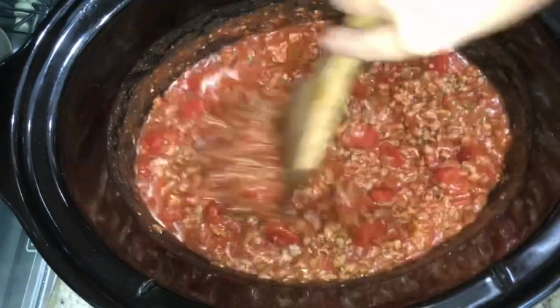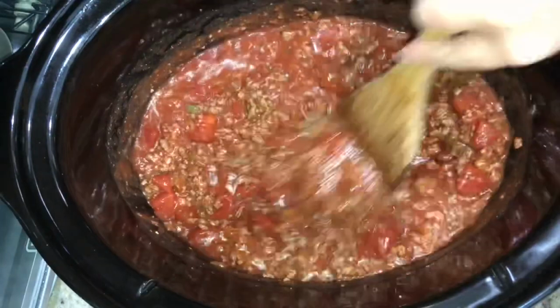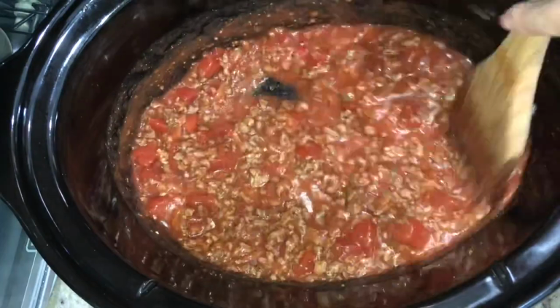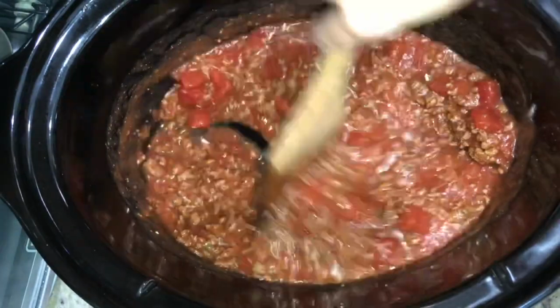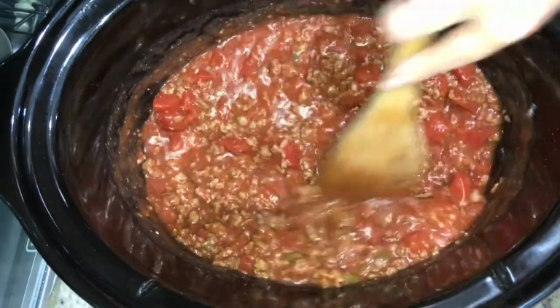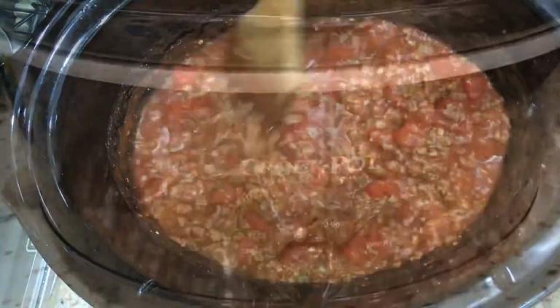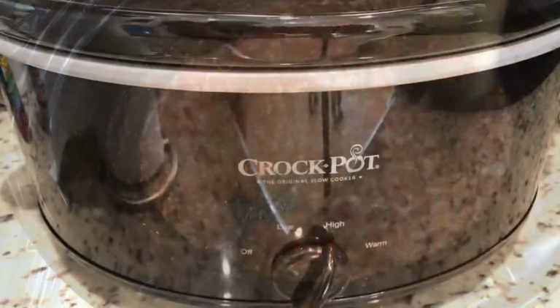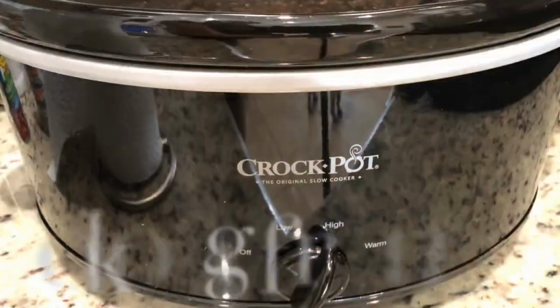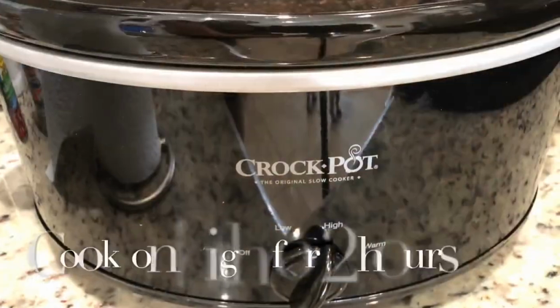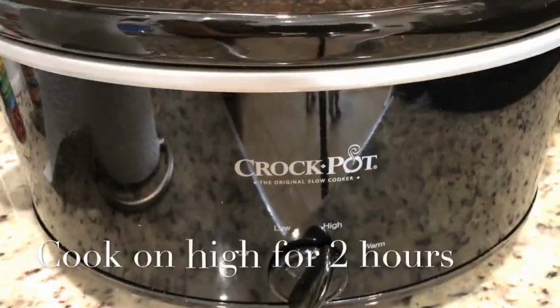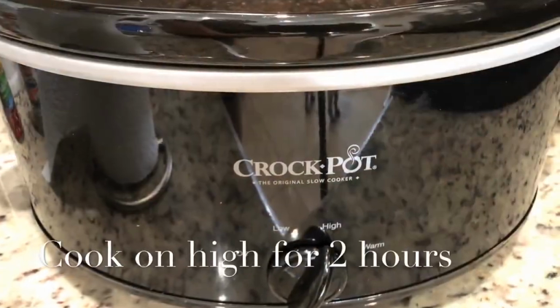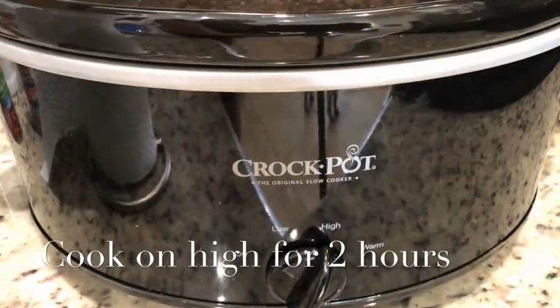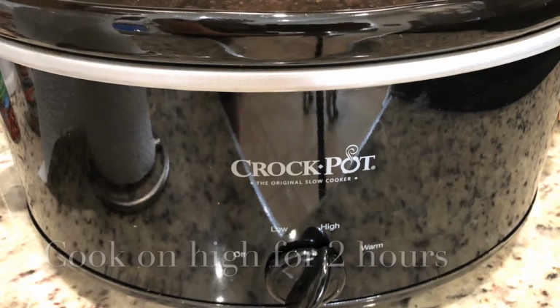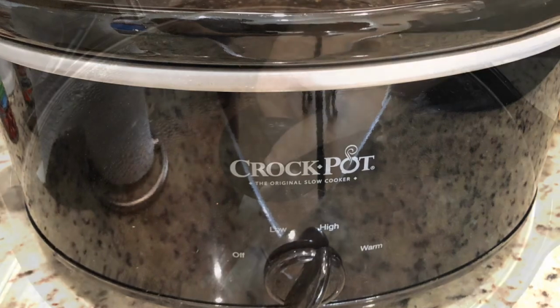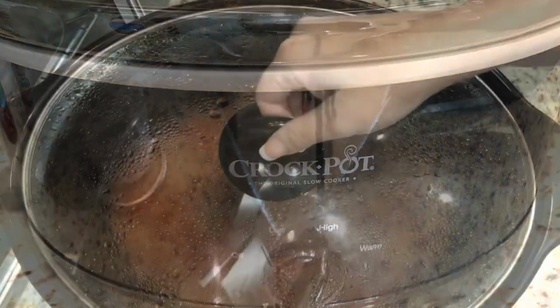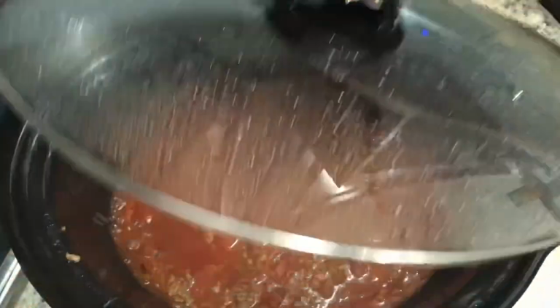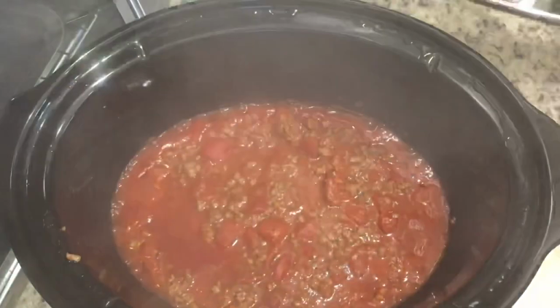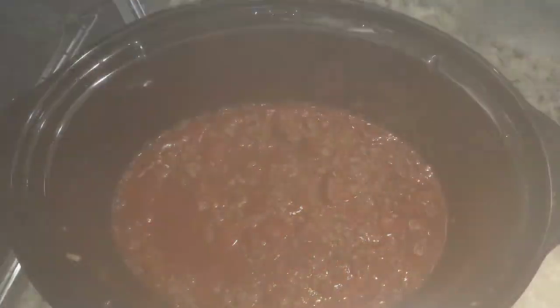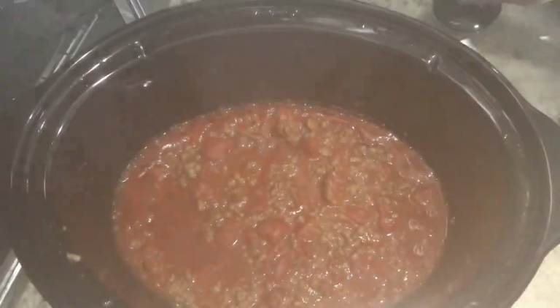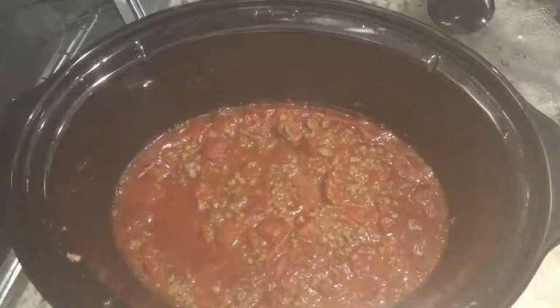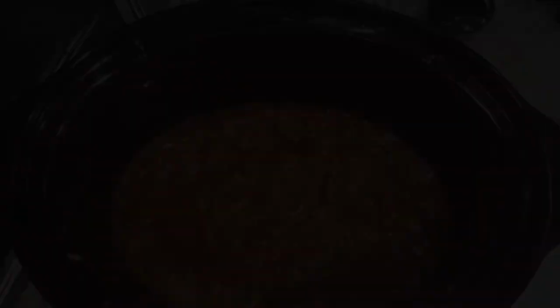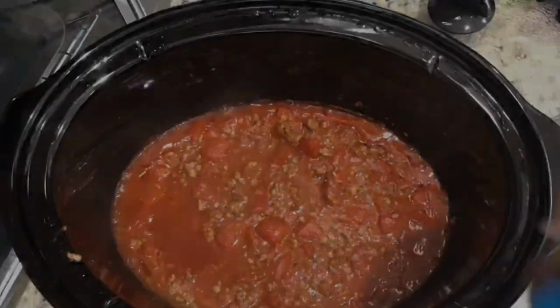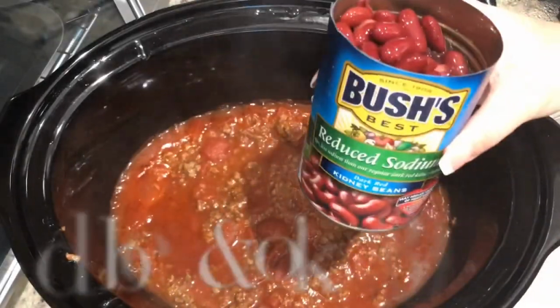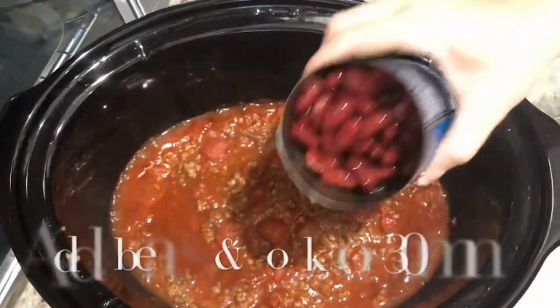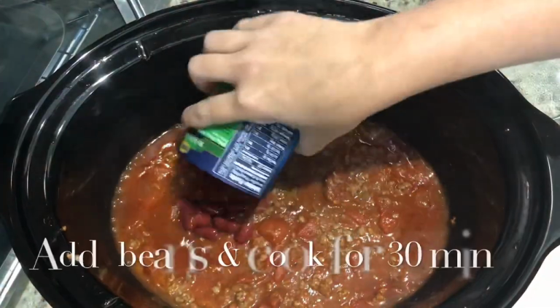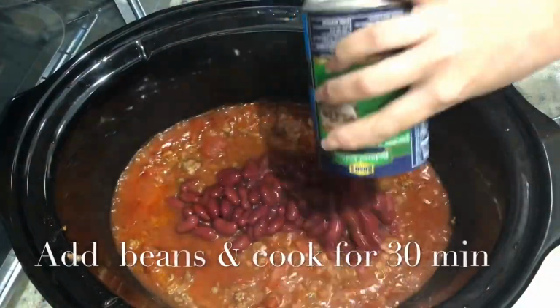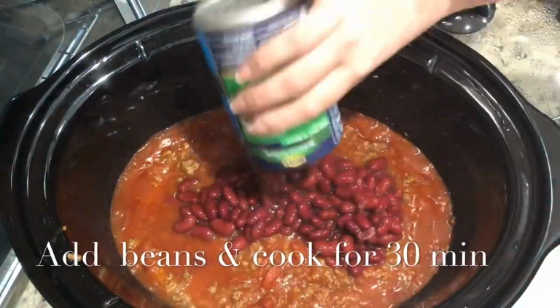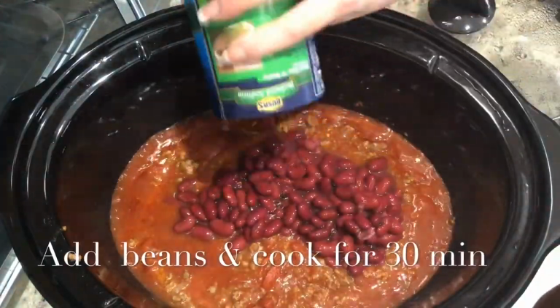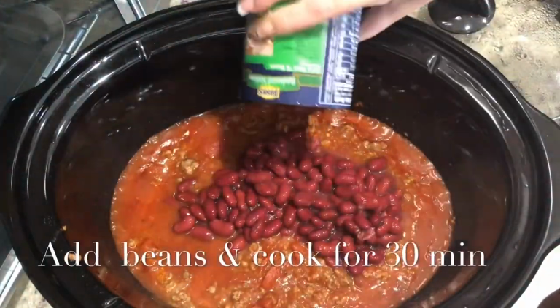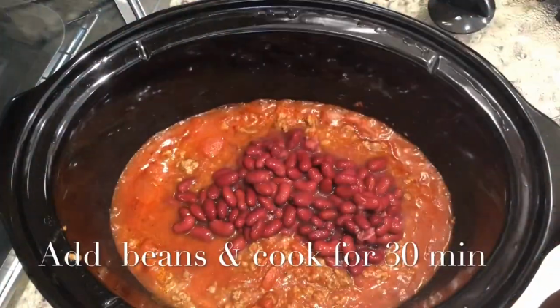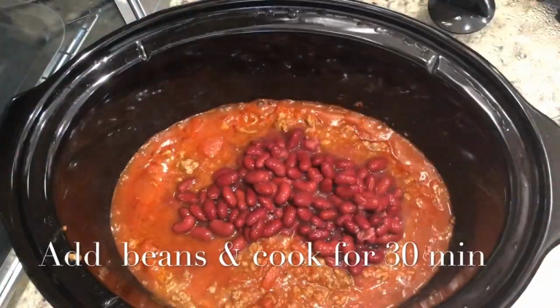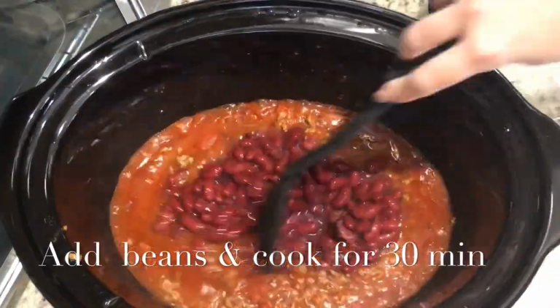Mix everything together and place your crock pot on high and cook for two hours. It smelled good. Then I added my beans and cooked them for 30 minutes.